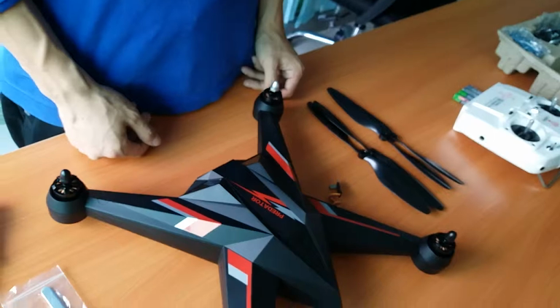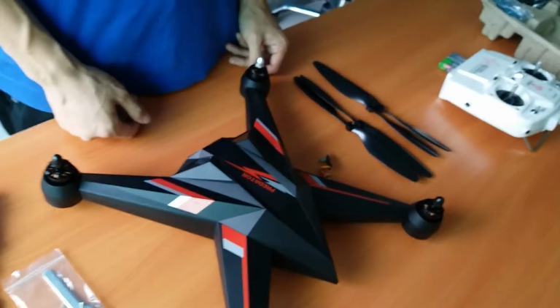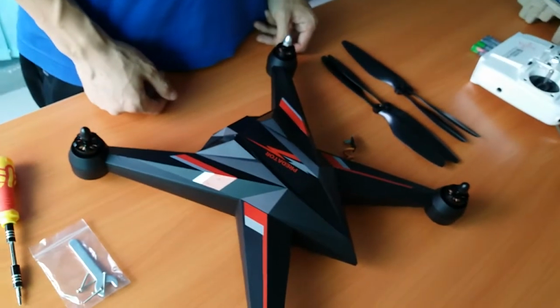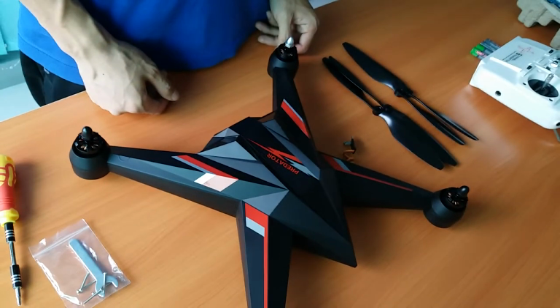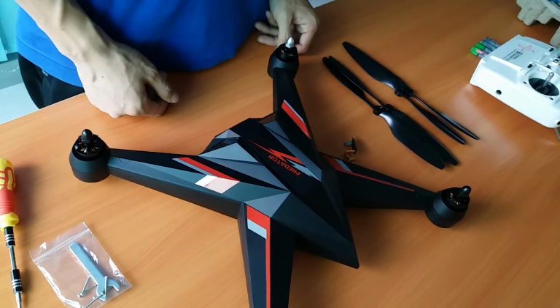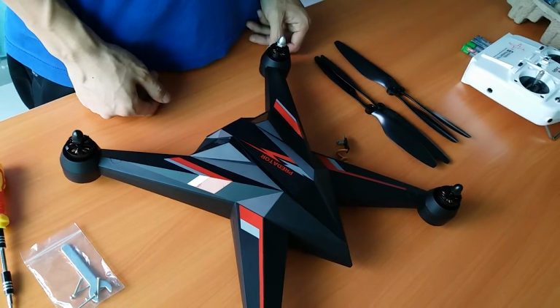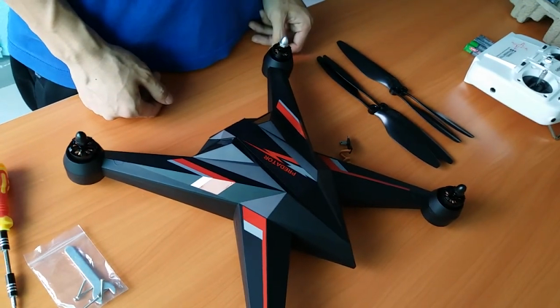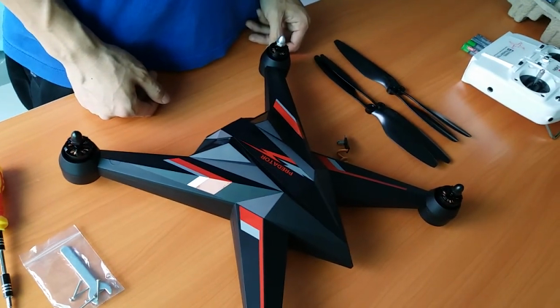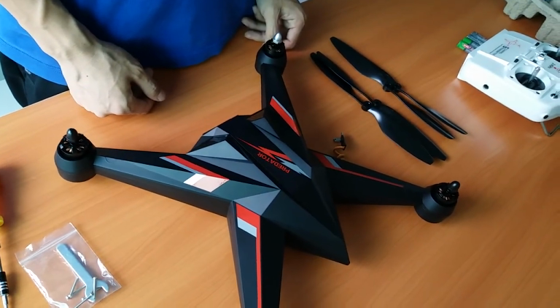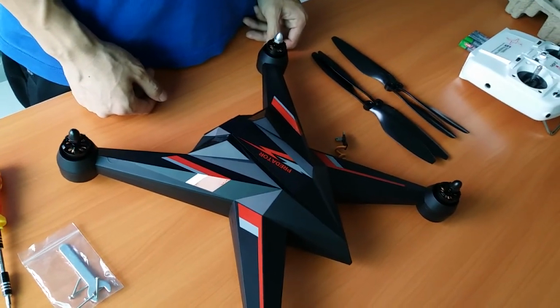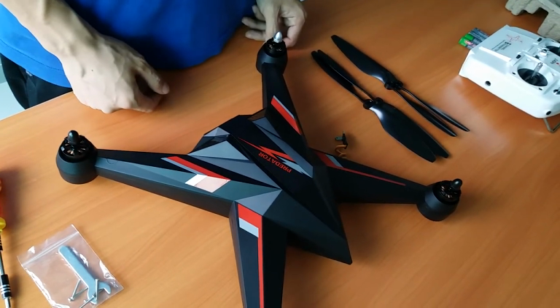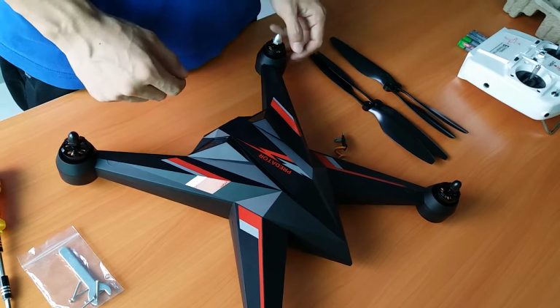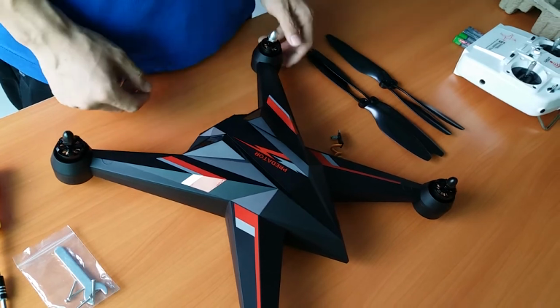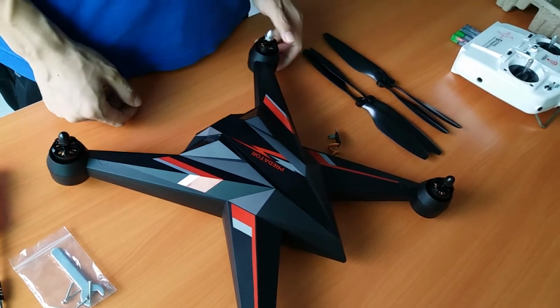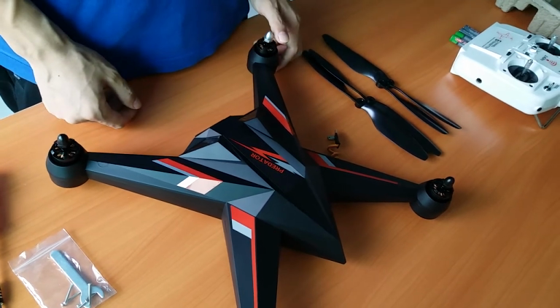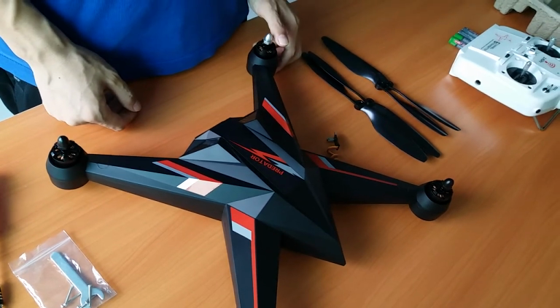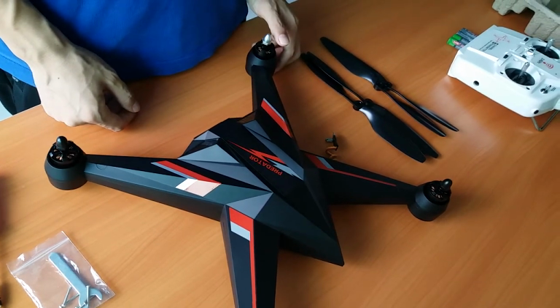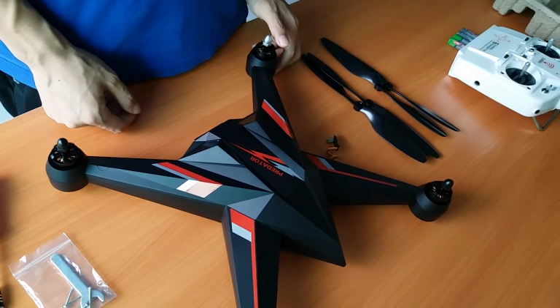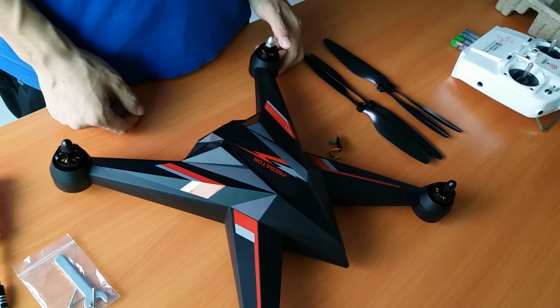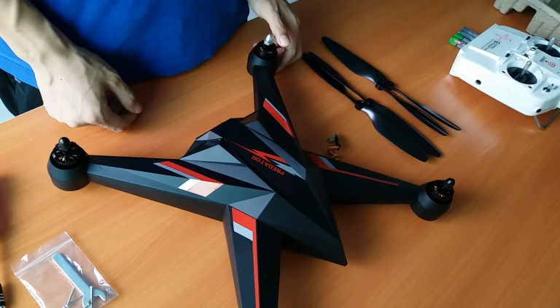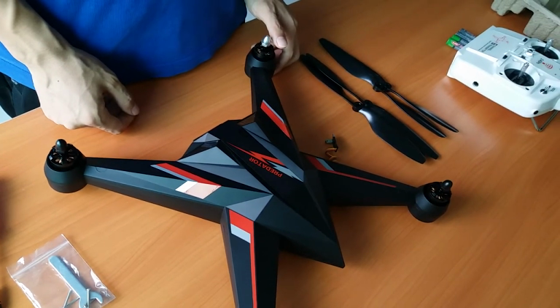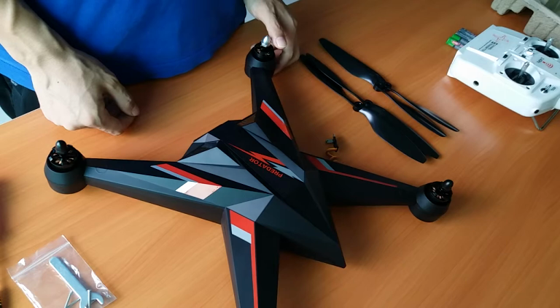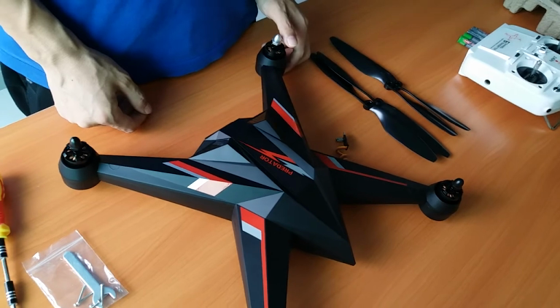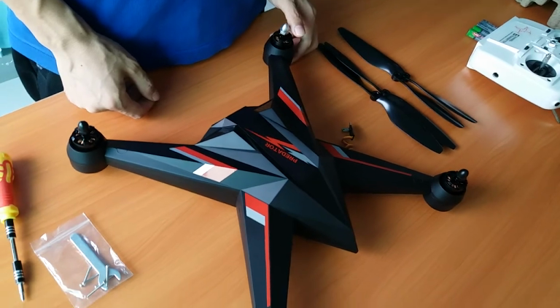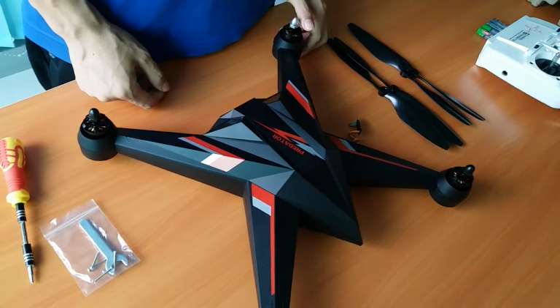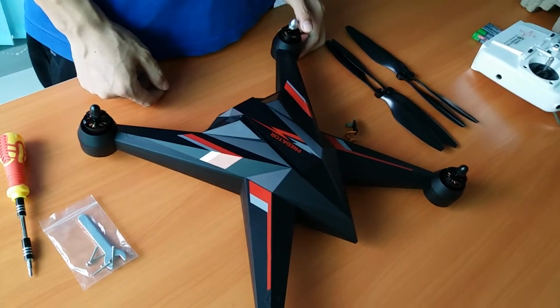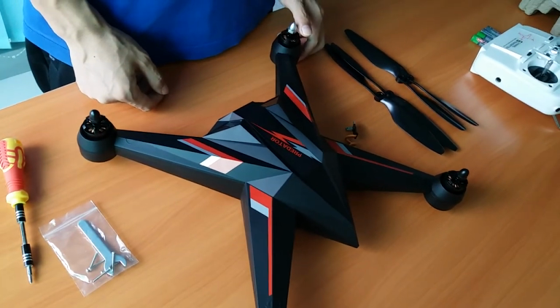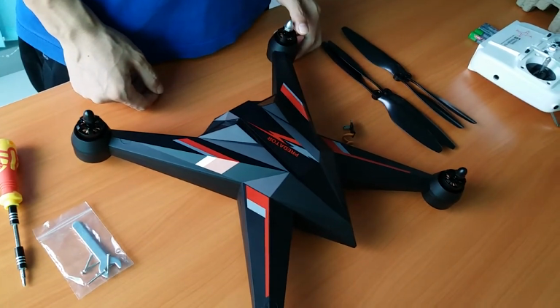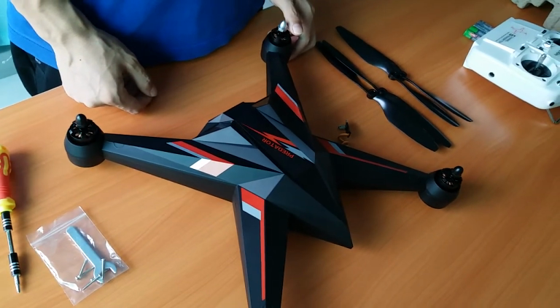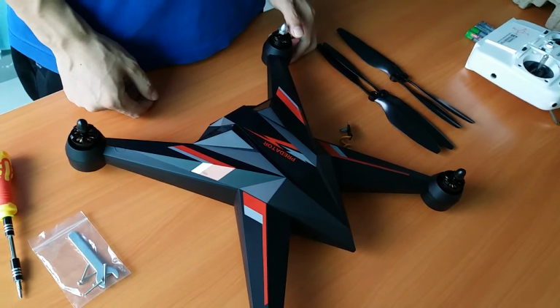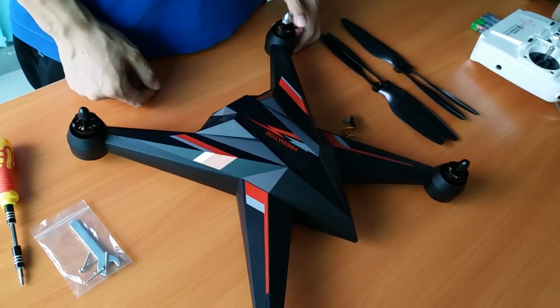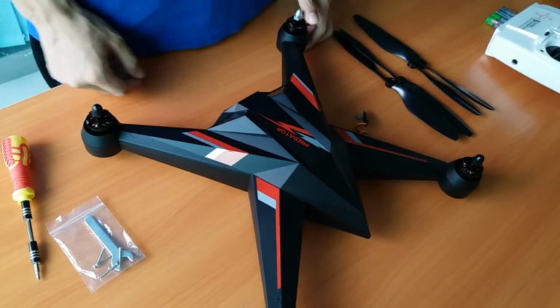Today we will introduce you to the packaging. Take out the parts and then you will see how each part will be installed. Let's start.